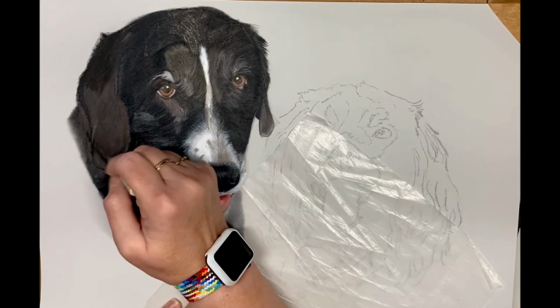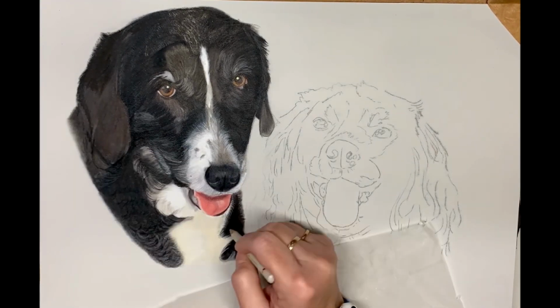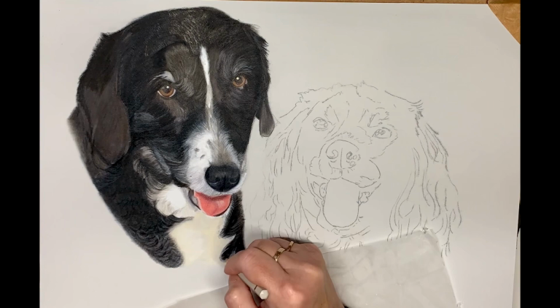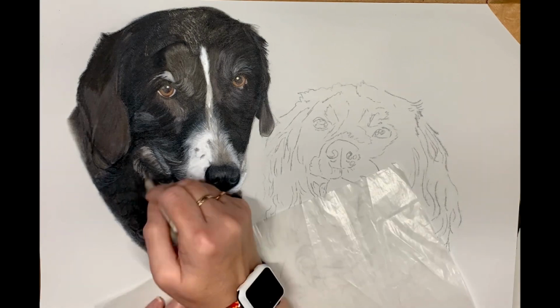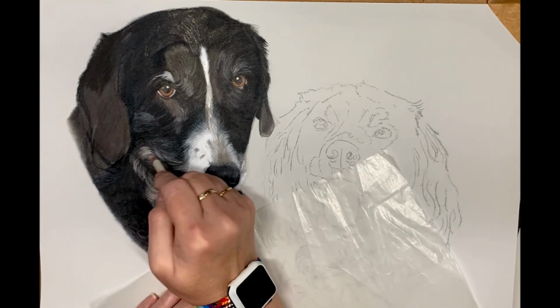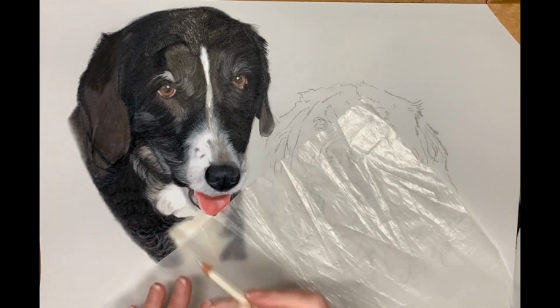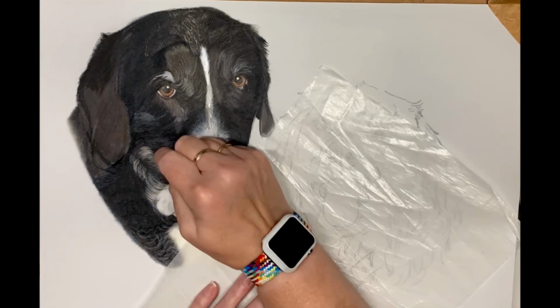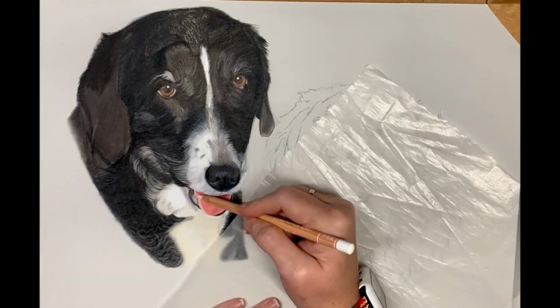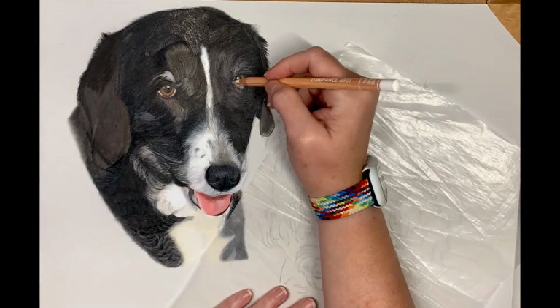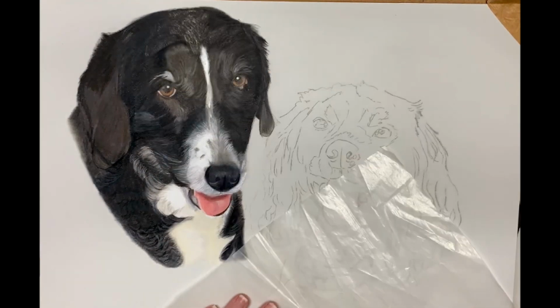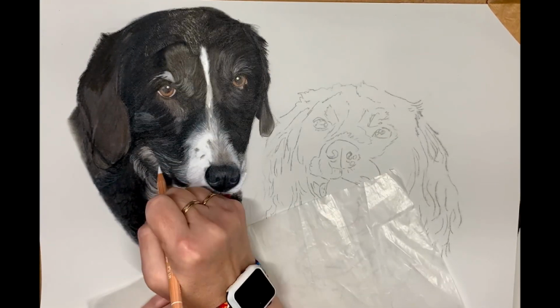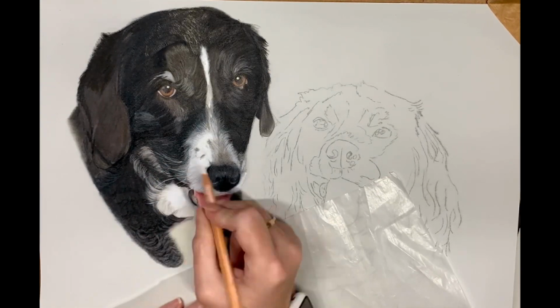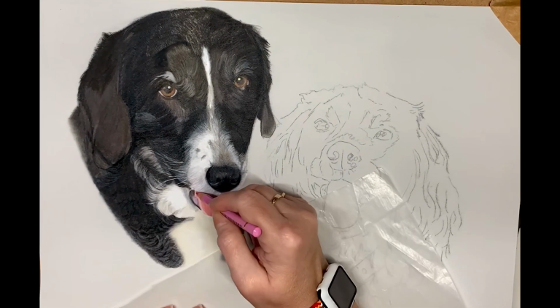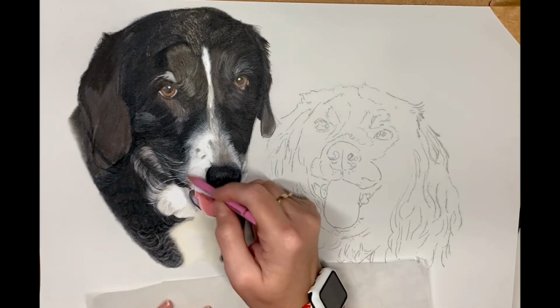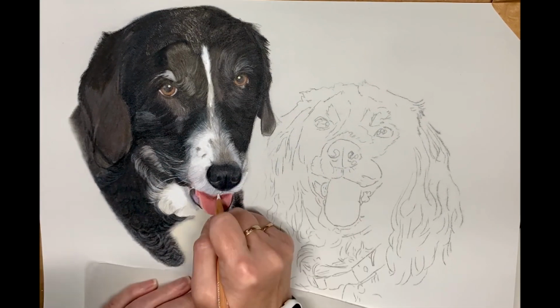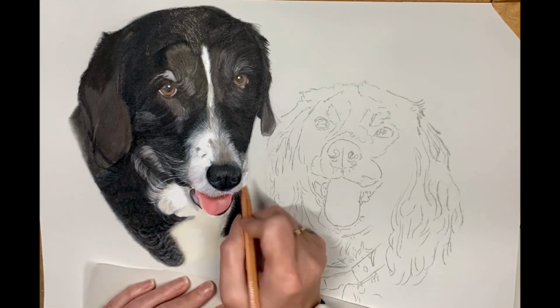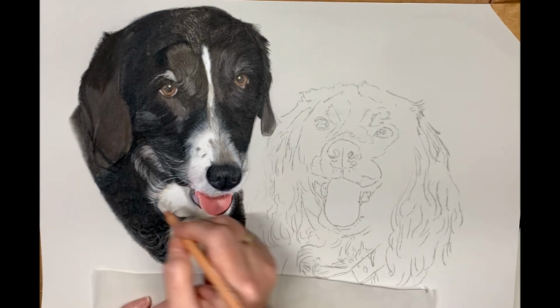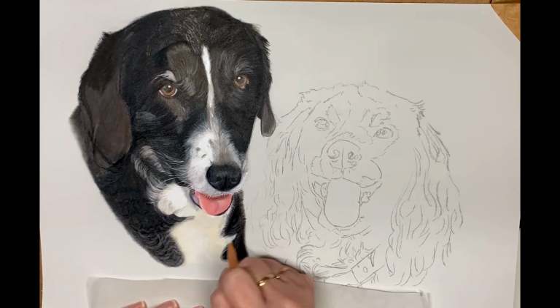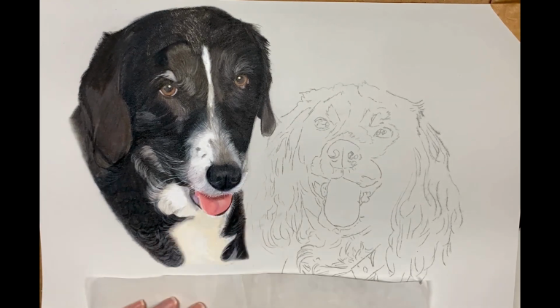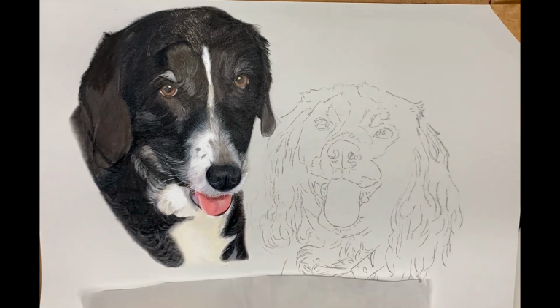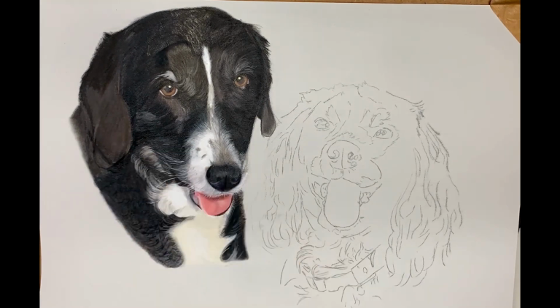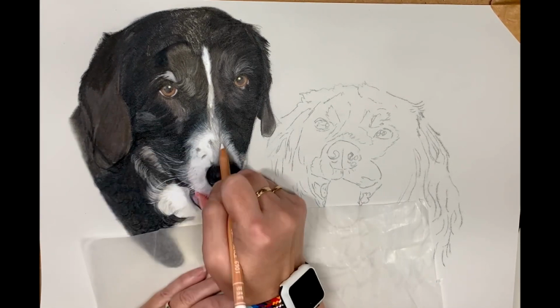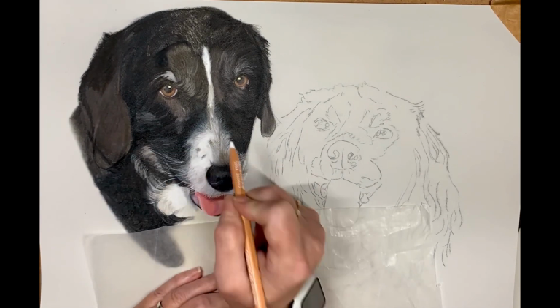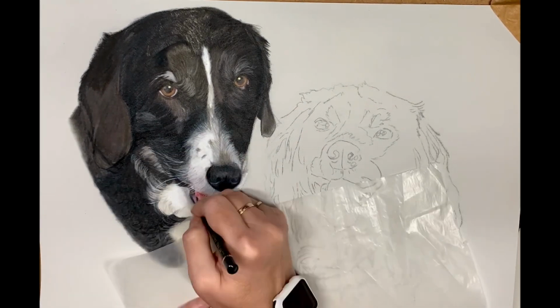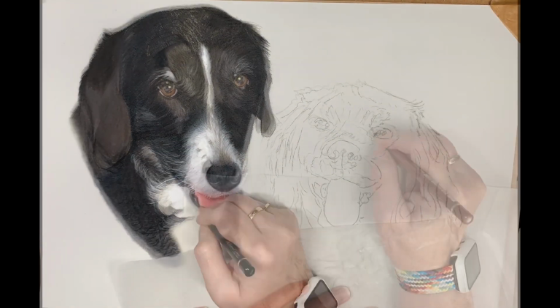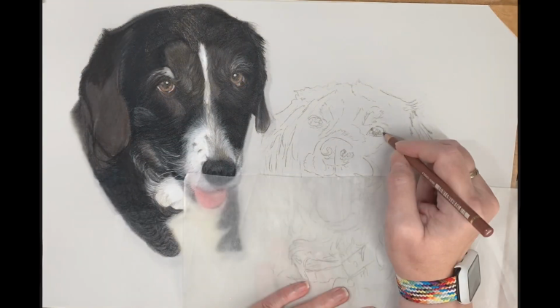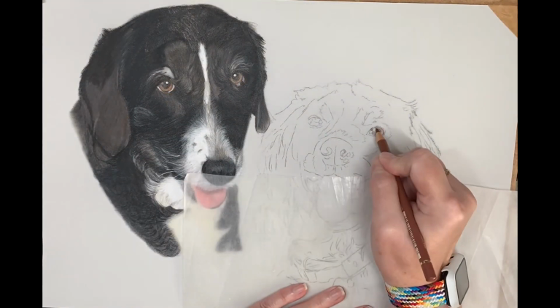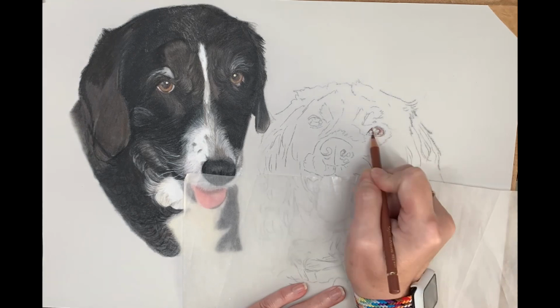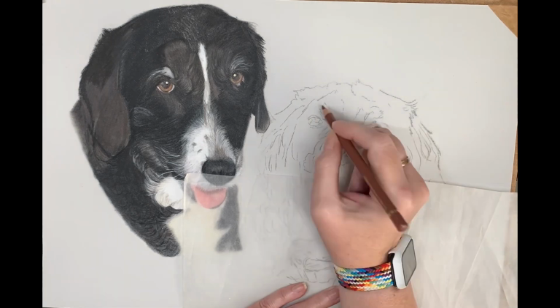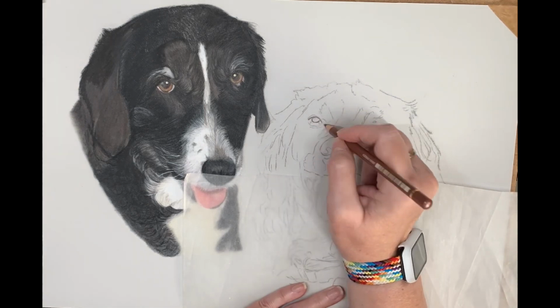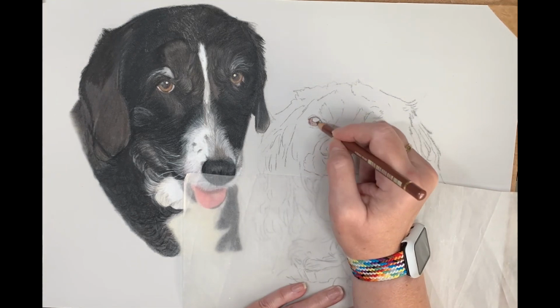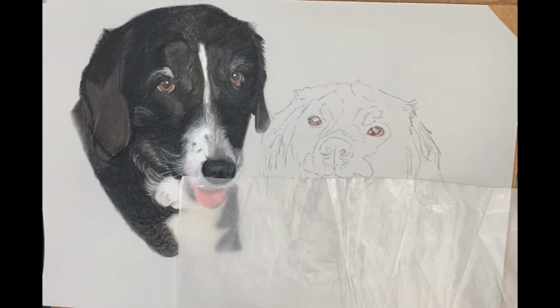Just on those areas where I've left my pencil pressure really light, I can add in some white hairs, just flicking out the pencil to give that illusion that the hair goes from thick to thin.